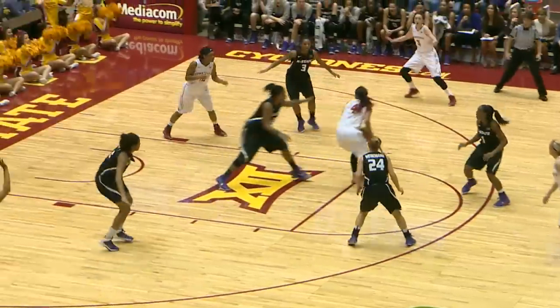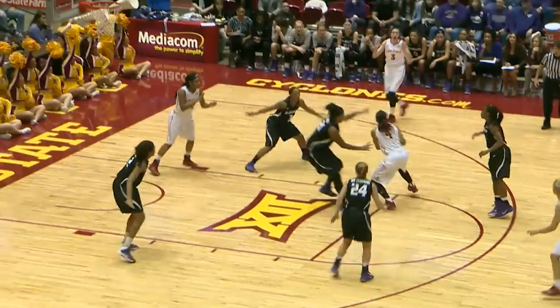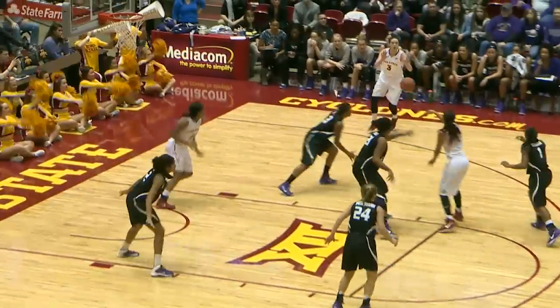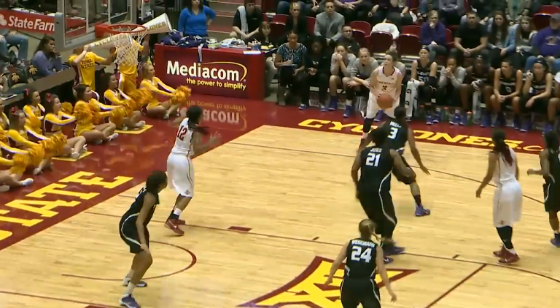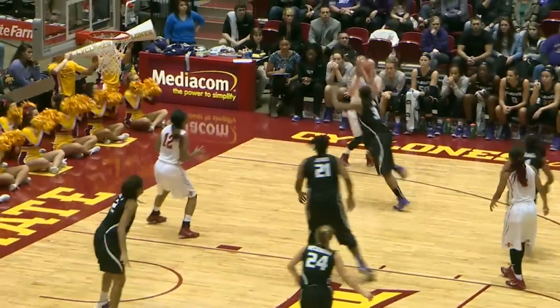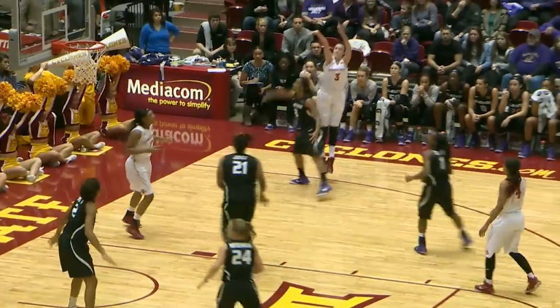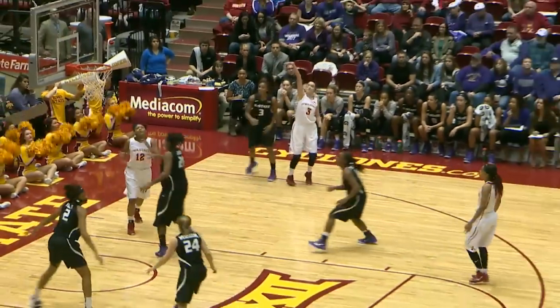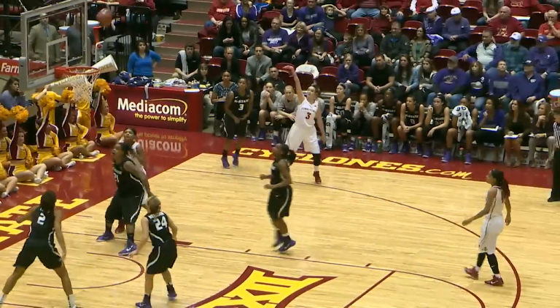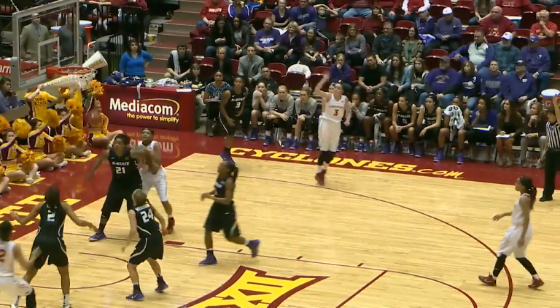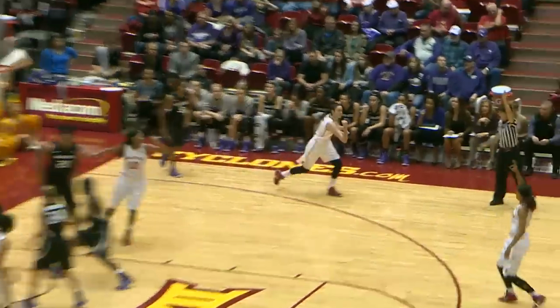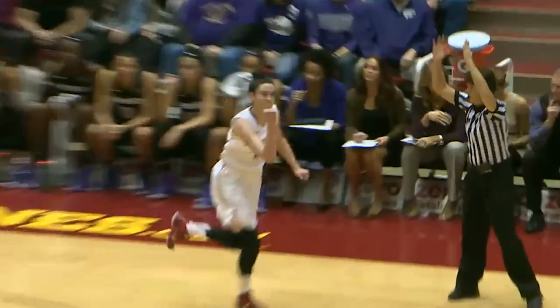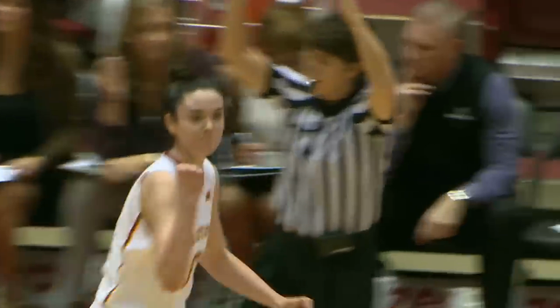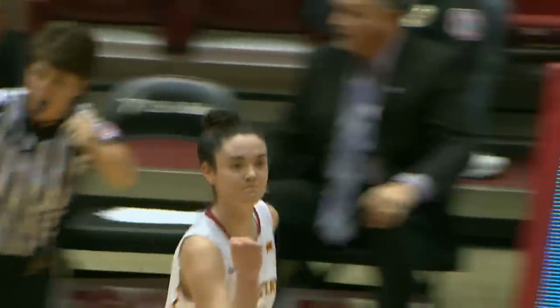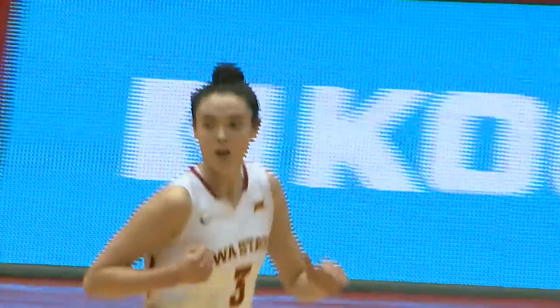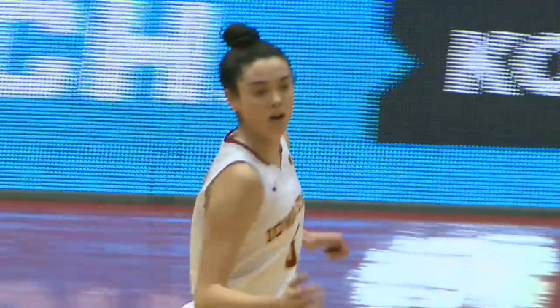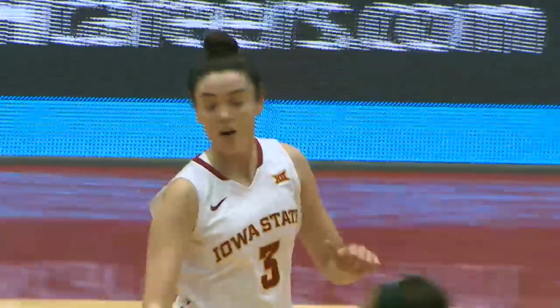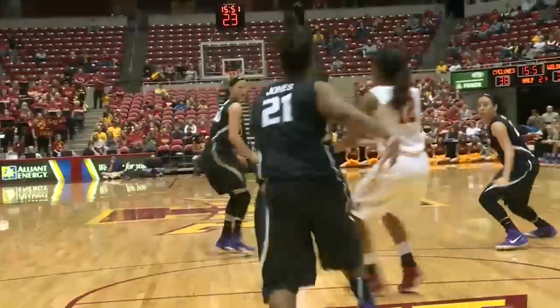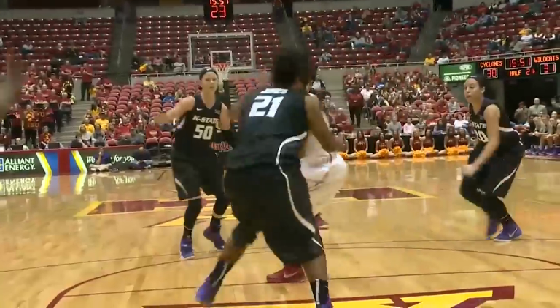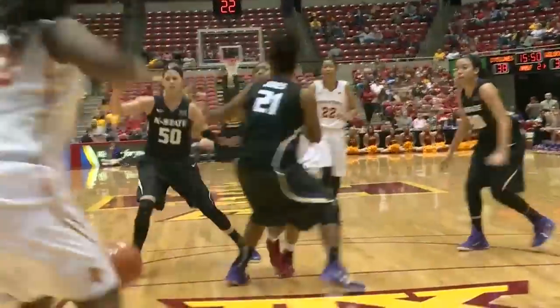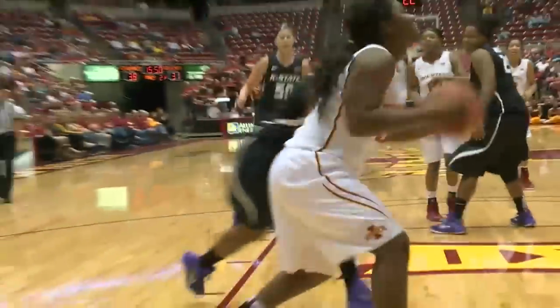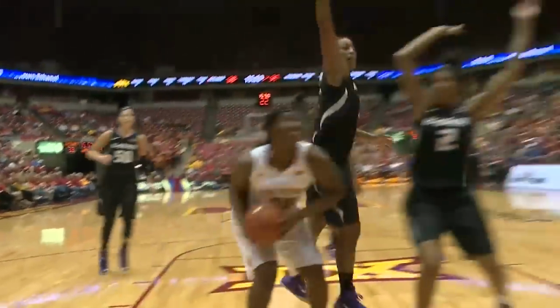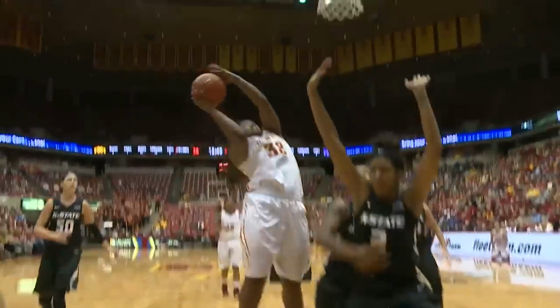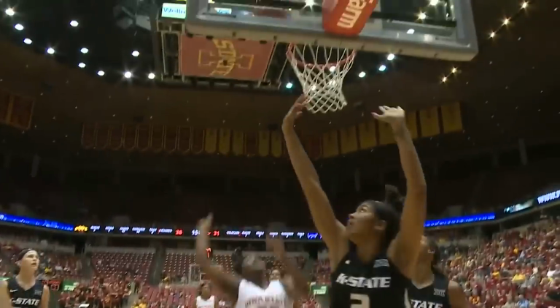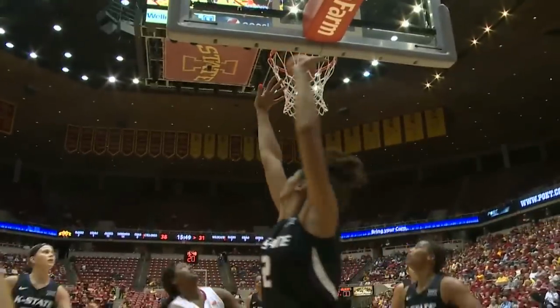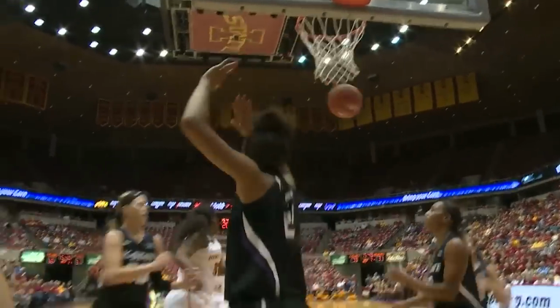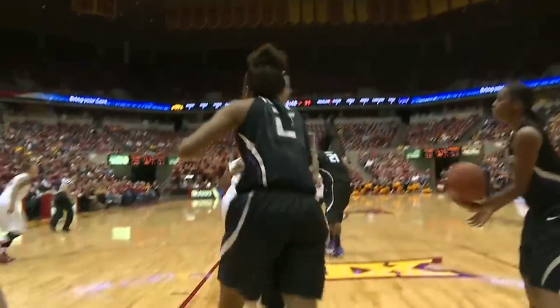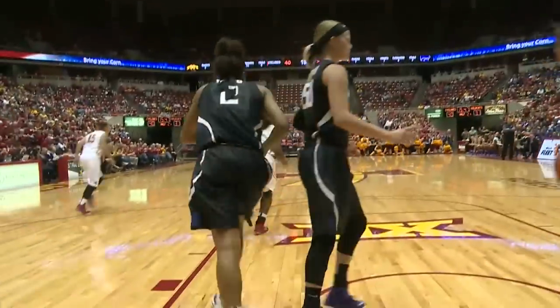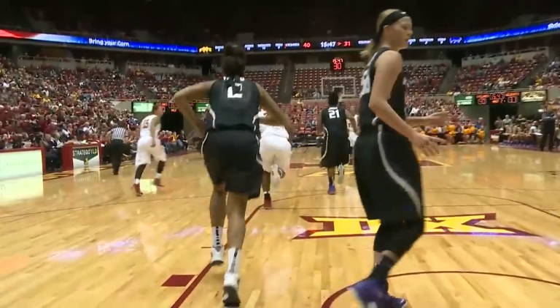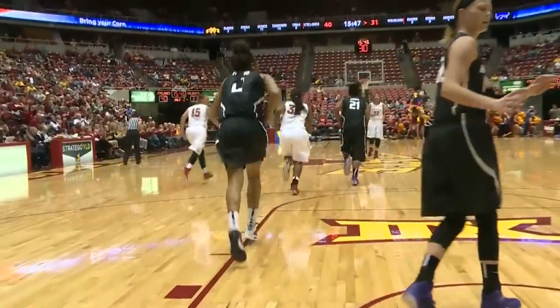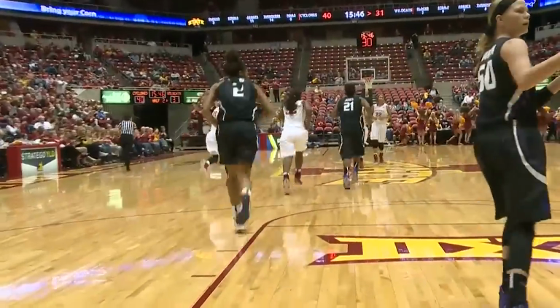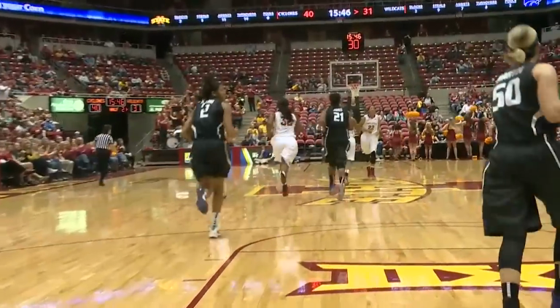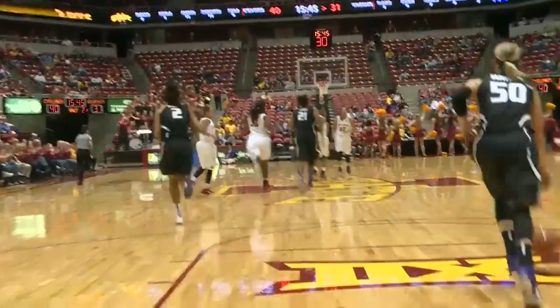Buckley fires a pass to Nicky Moody over in the right corner, Emily Durr for three — yes, Emily Durr with a Wellmark three-pointer. Shawna Johnson underneath to Fallon Ellis, layup is good. Nice feed from Shawna Johnson to Fallon Ellis.